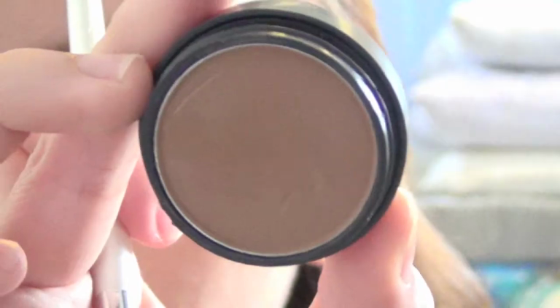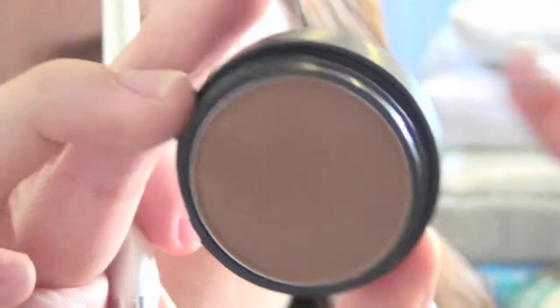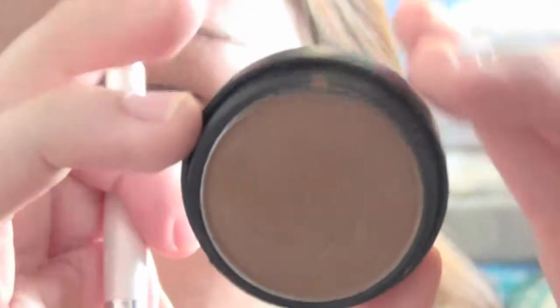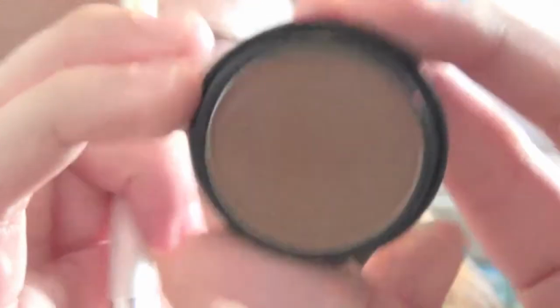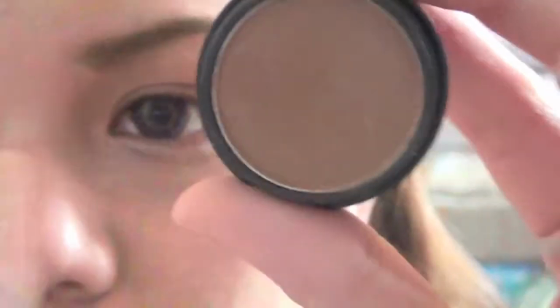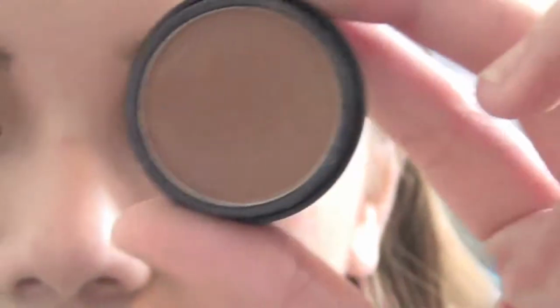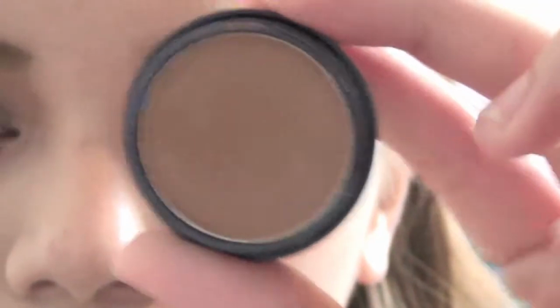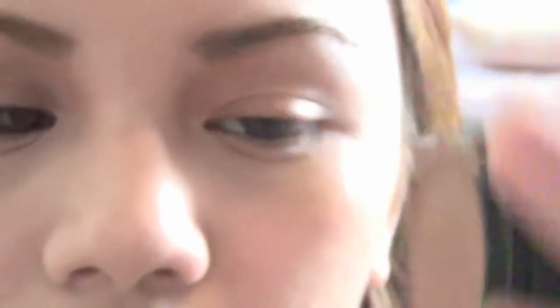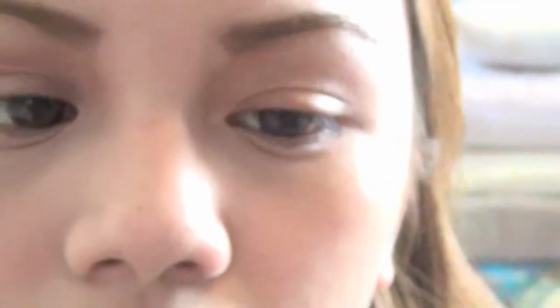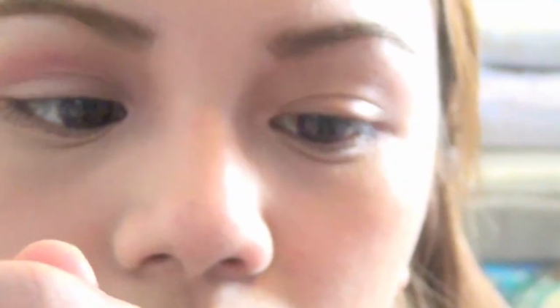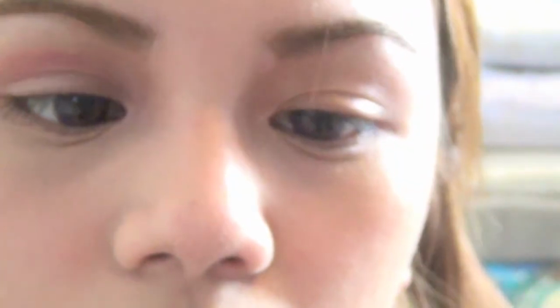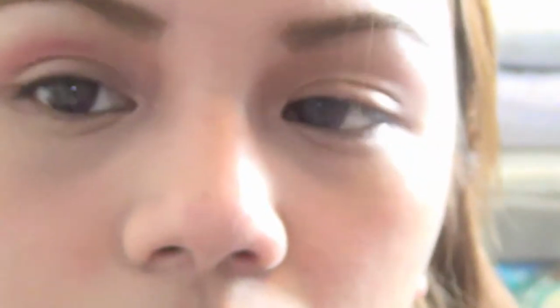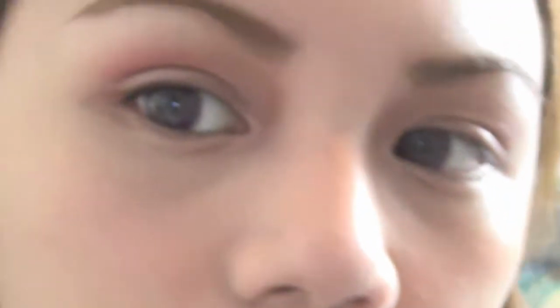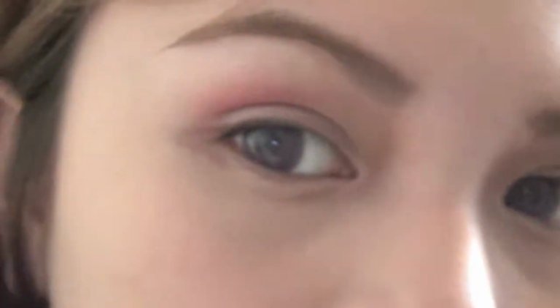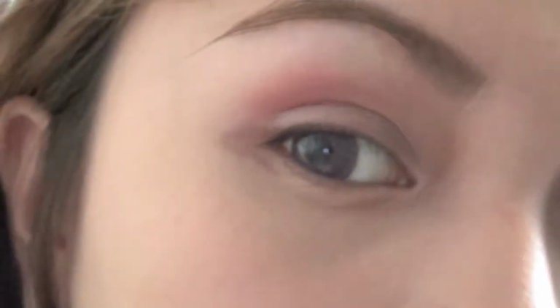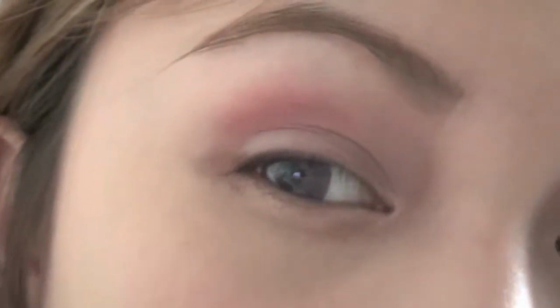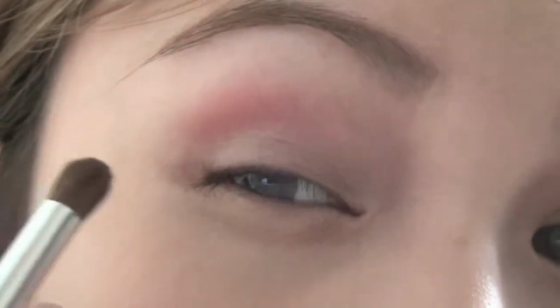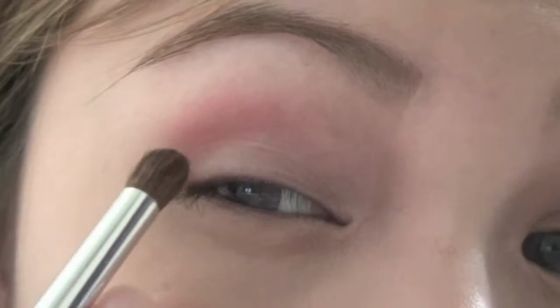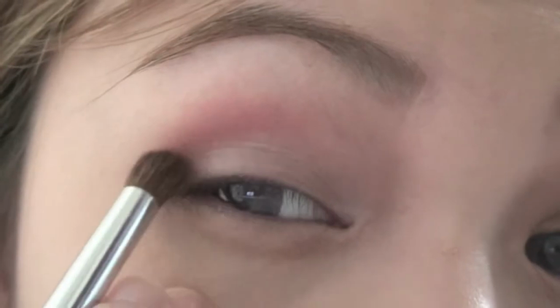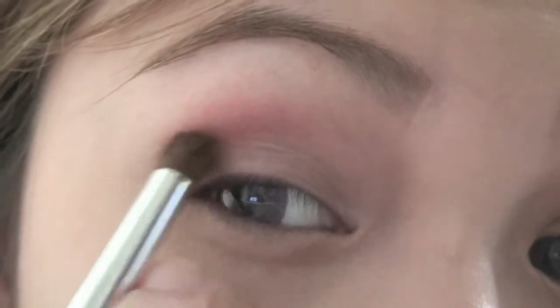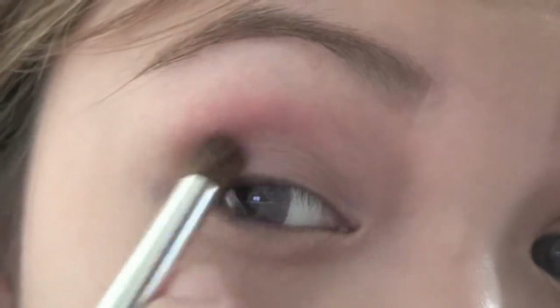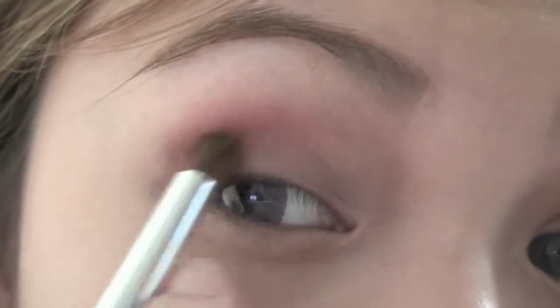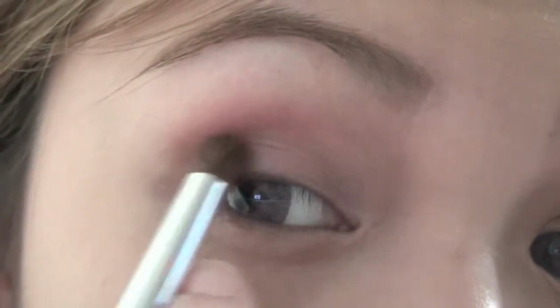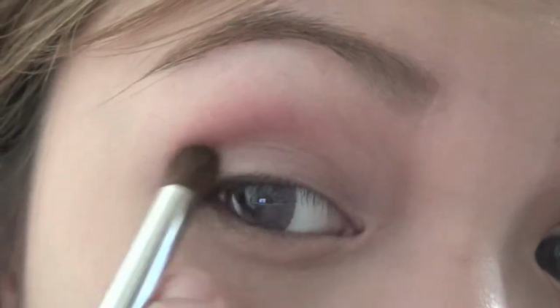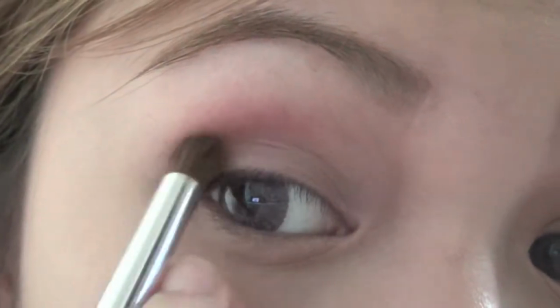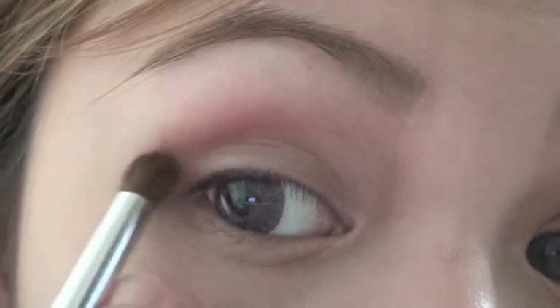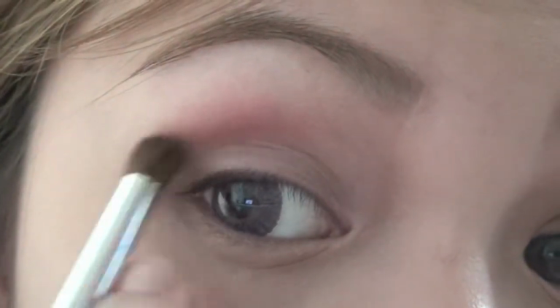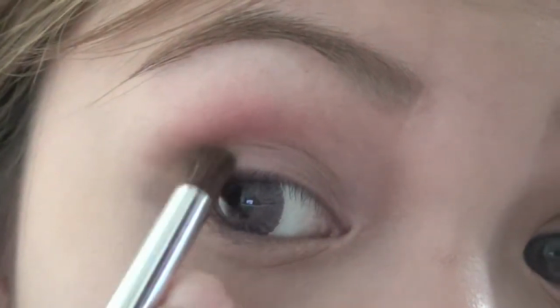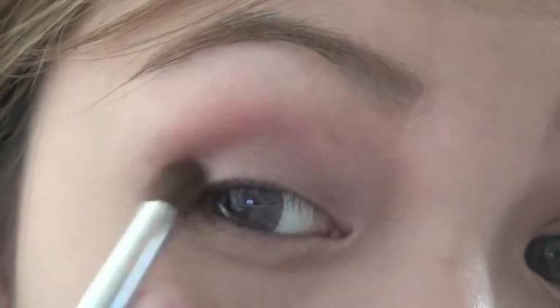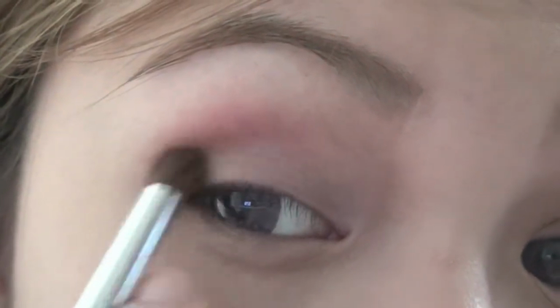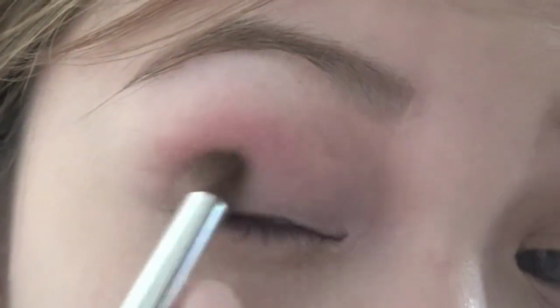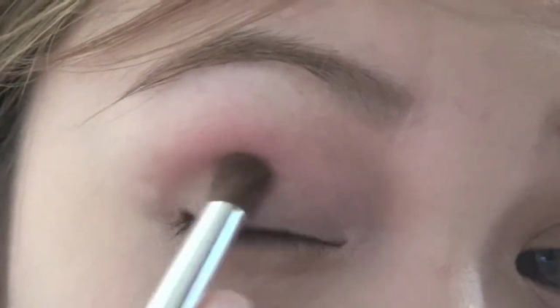Now, I'm just going to take a matte brown eyeshadow and with the same brush, run it below the pink — this will create a 3D effect to your eyes.